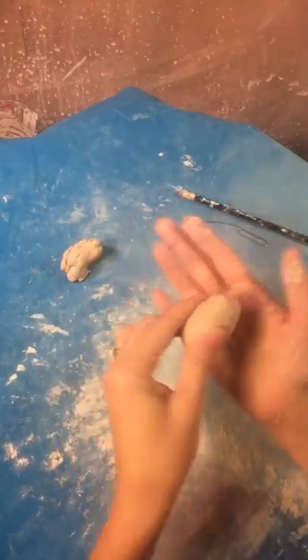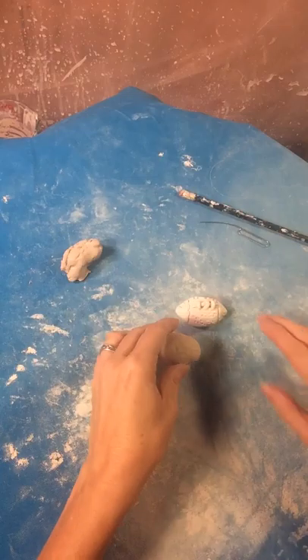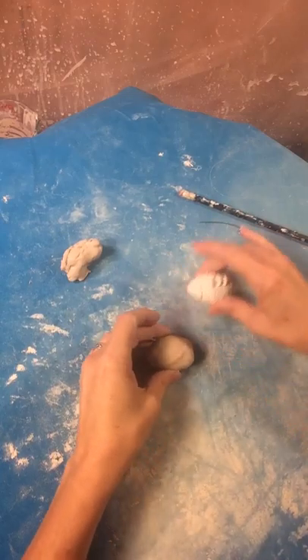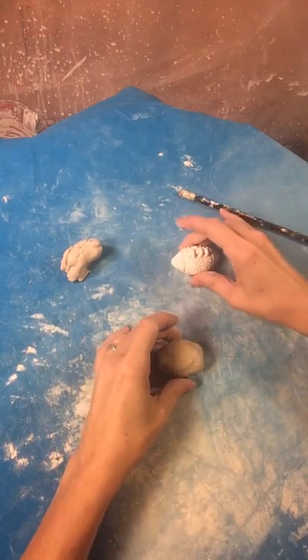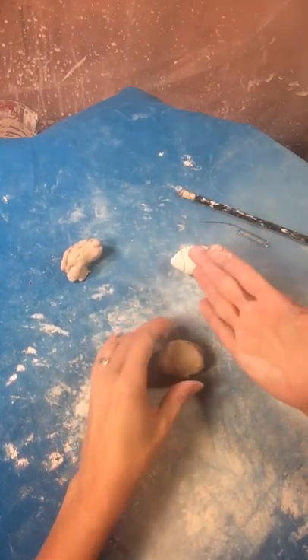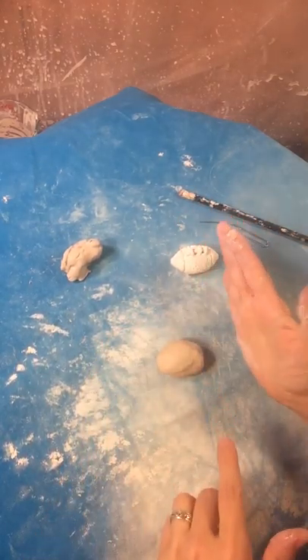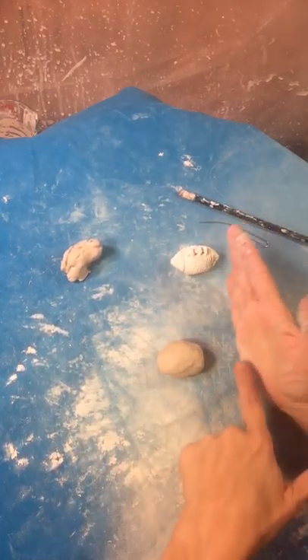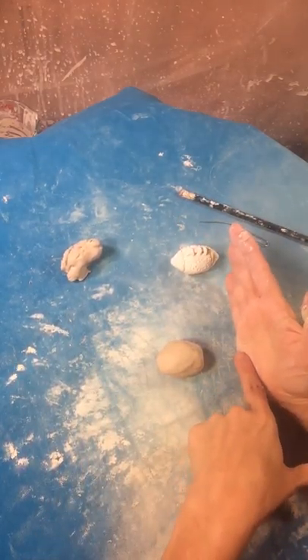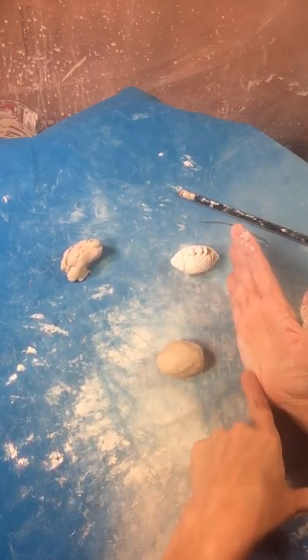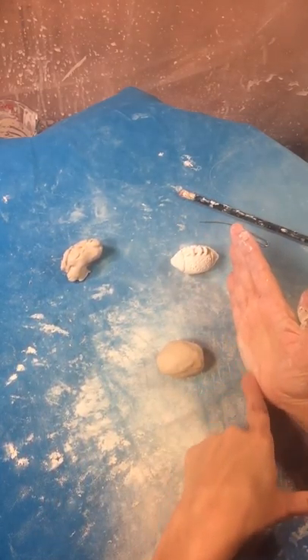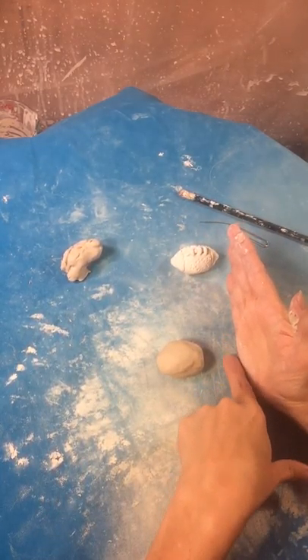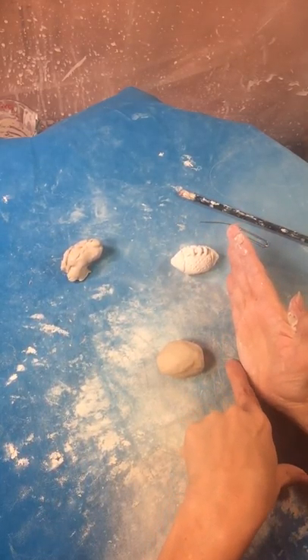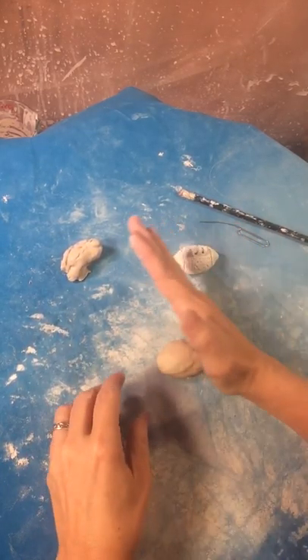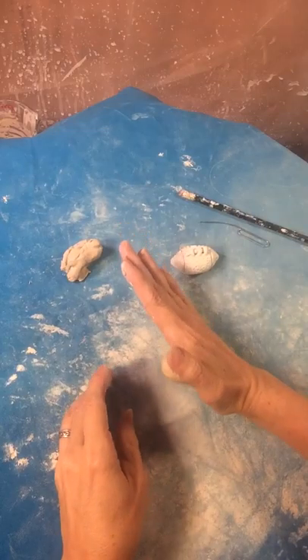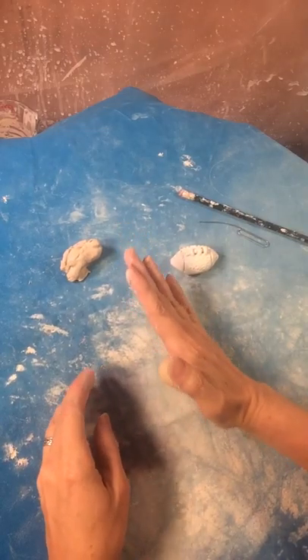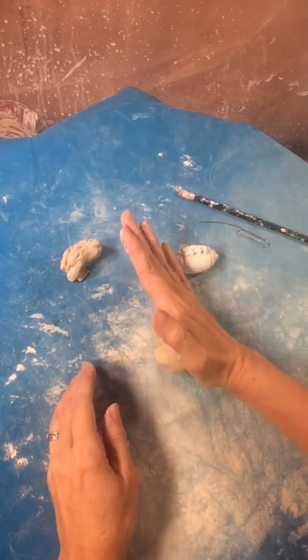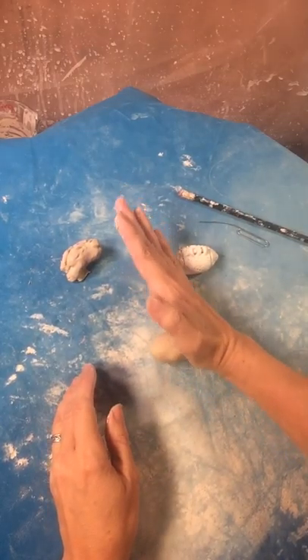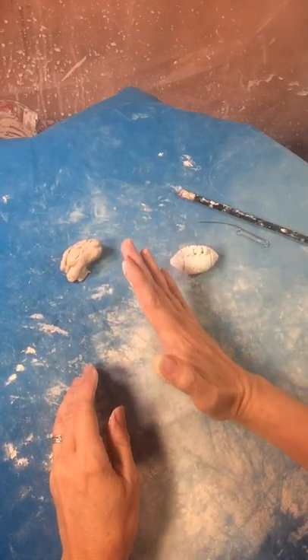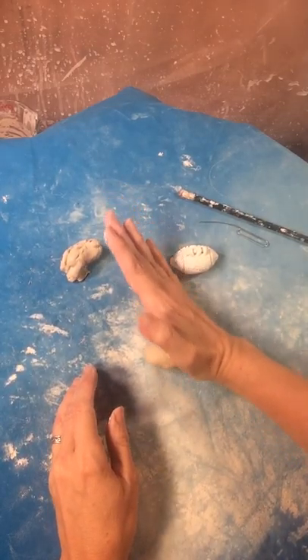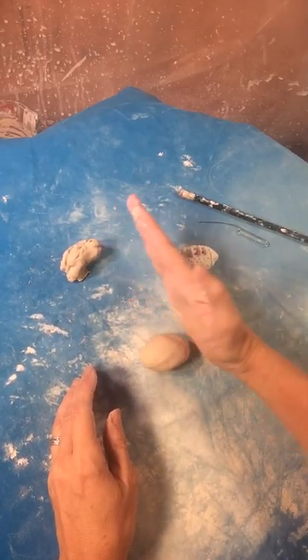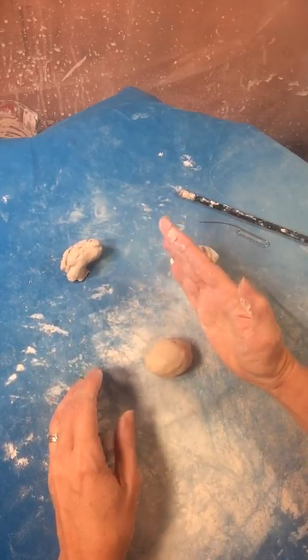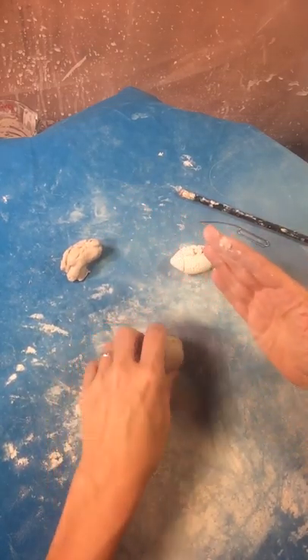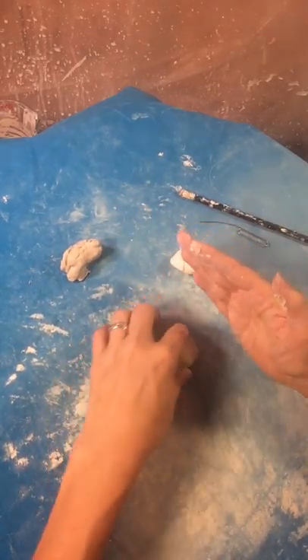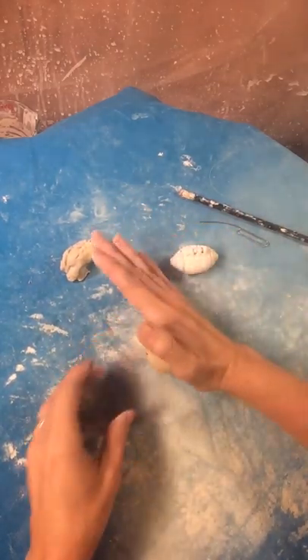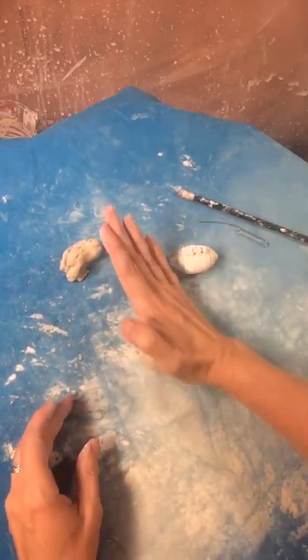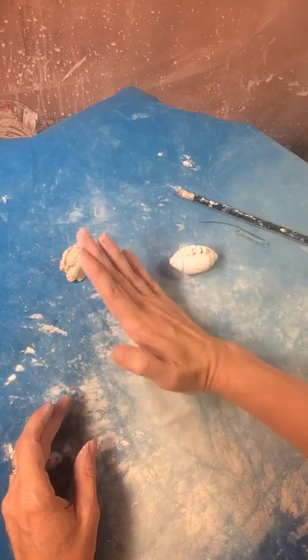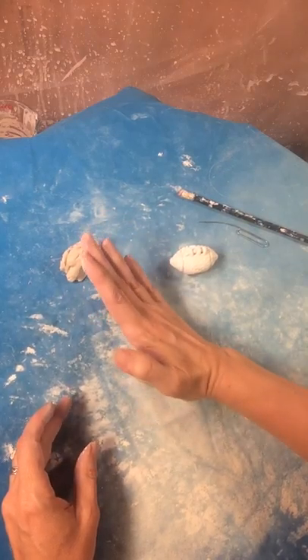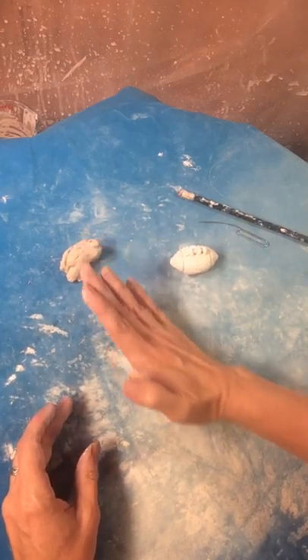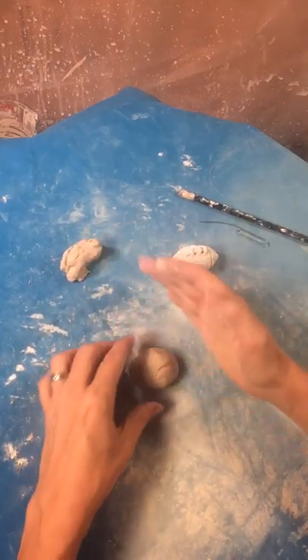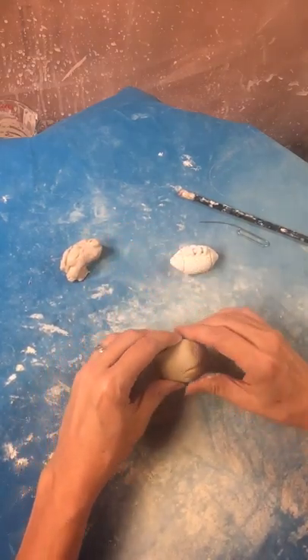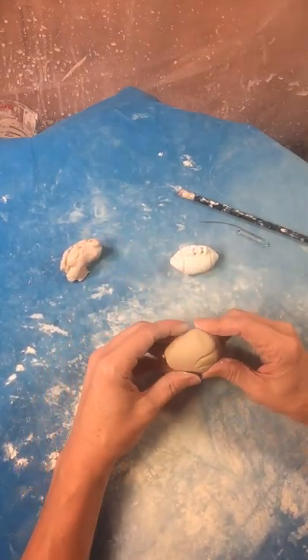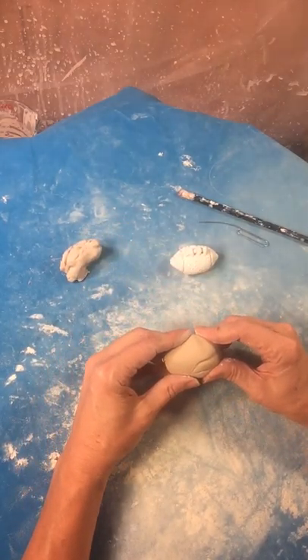Now you're going to take your hand and put this part of it against the canvas and just push down on that side. Then you can flip it and push it on the other side — this is going to bring down the sides a bit.